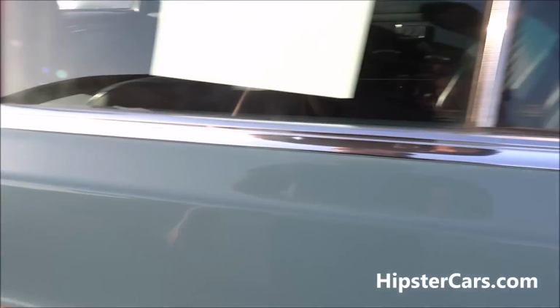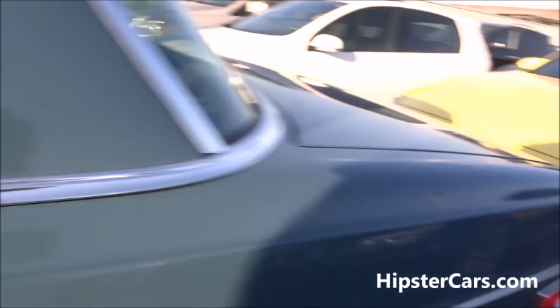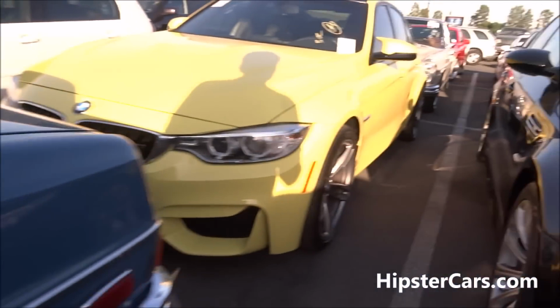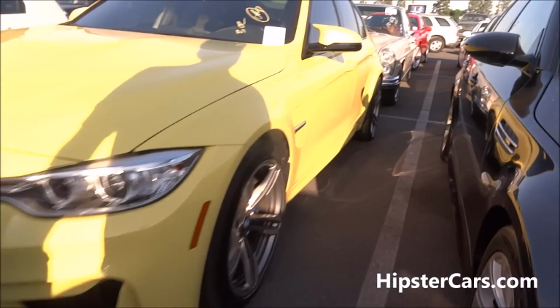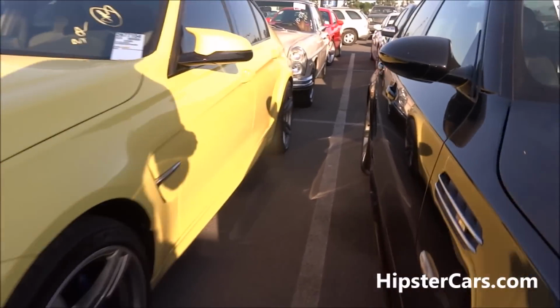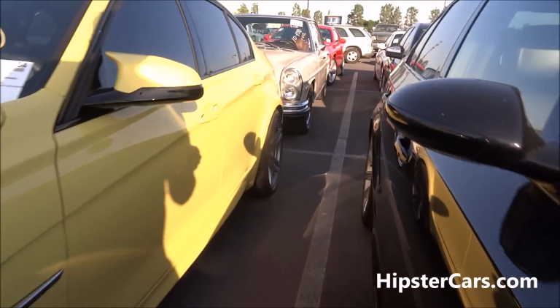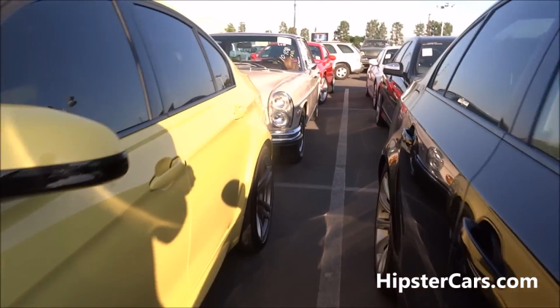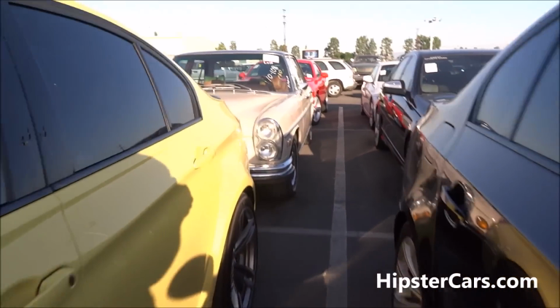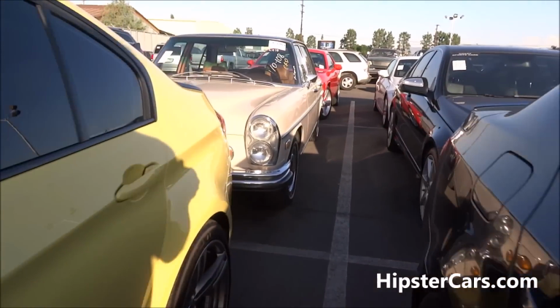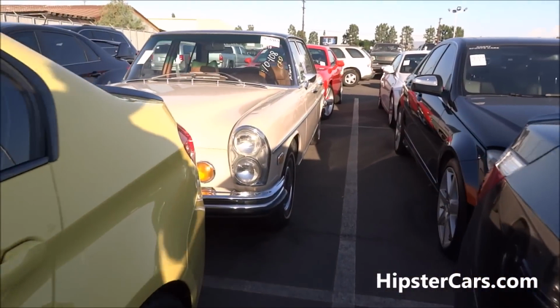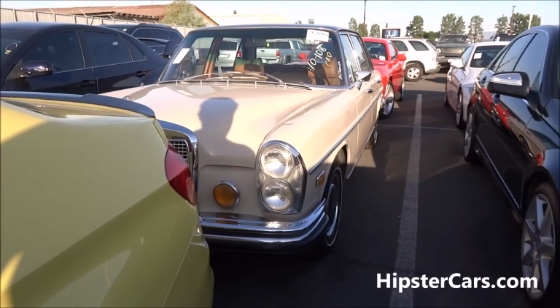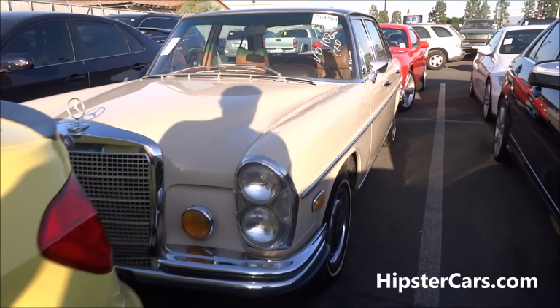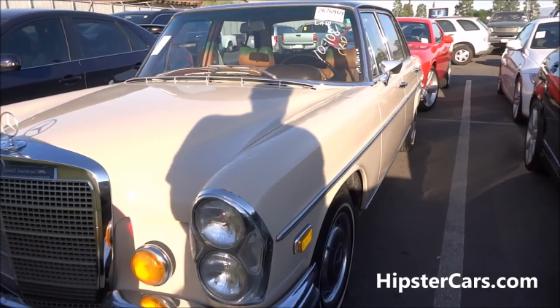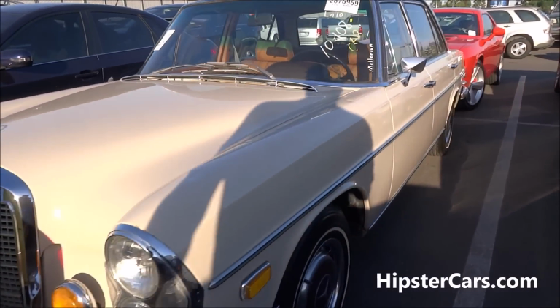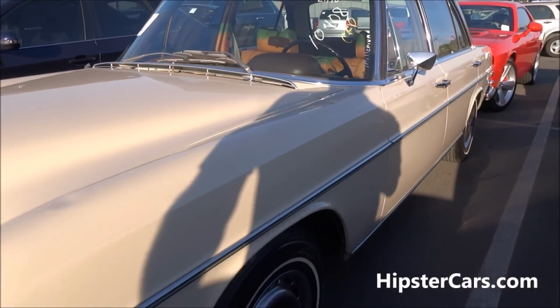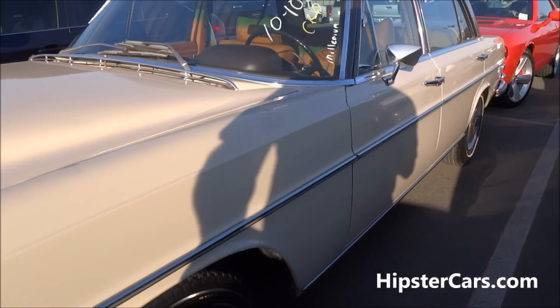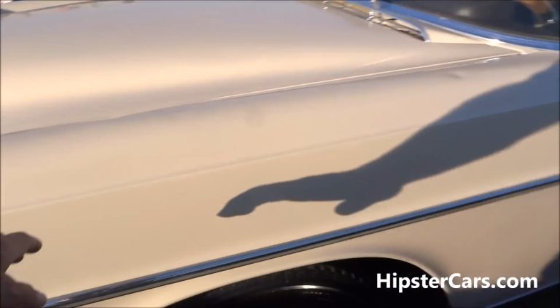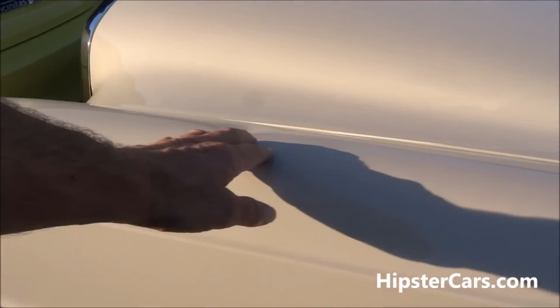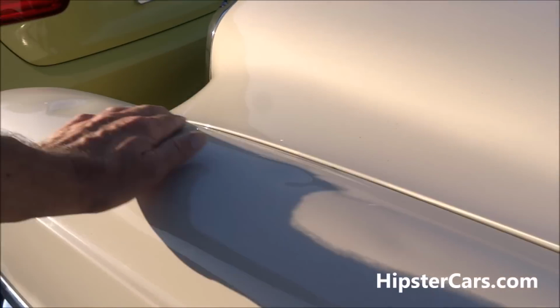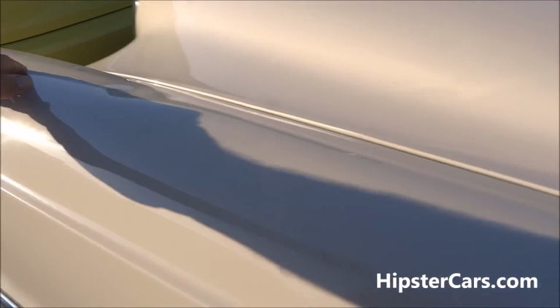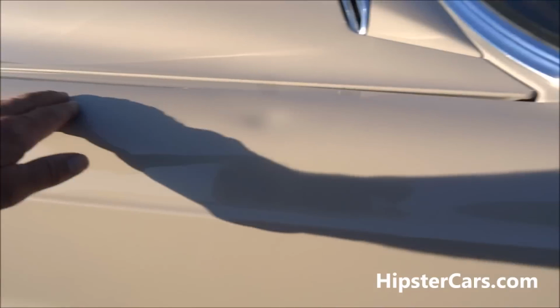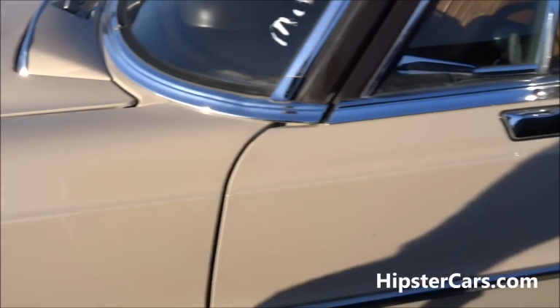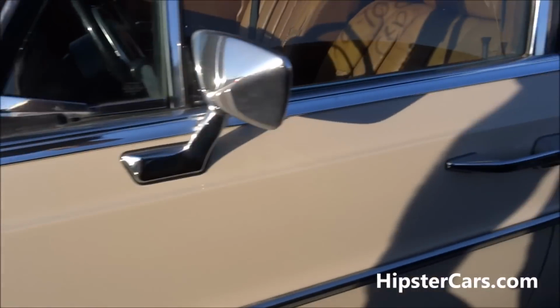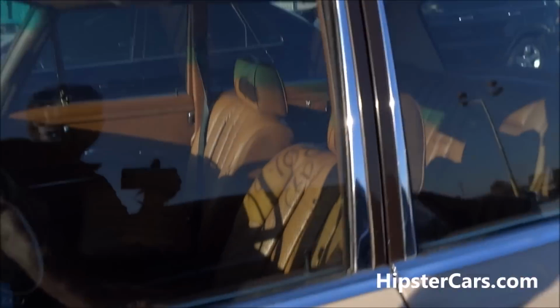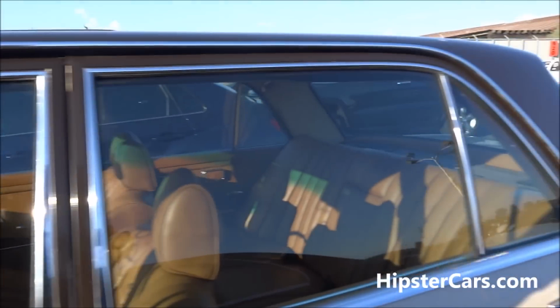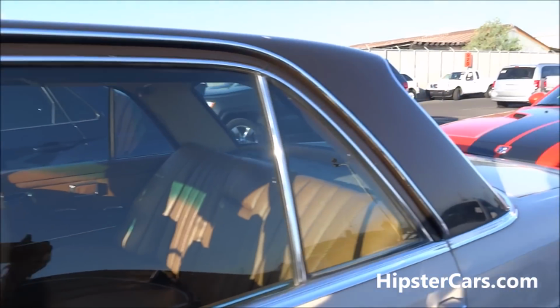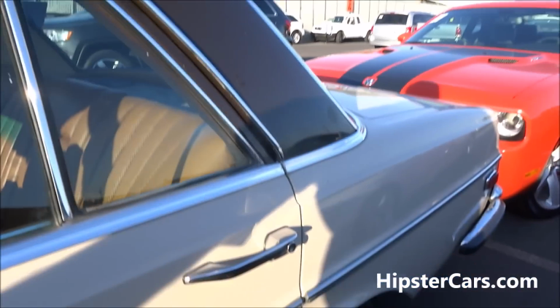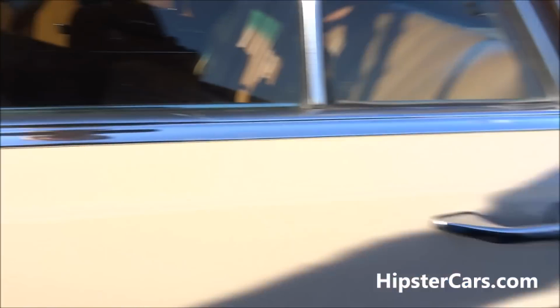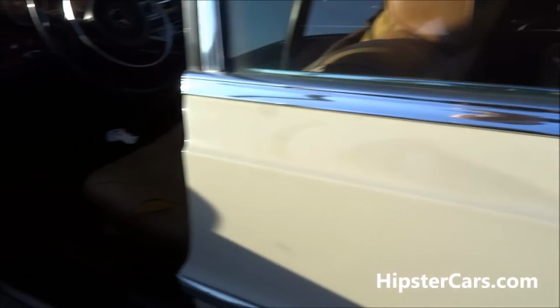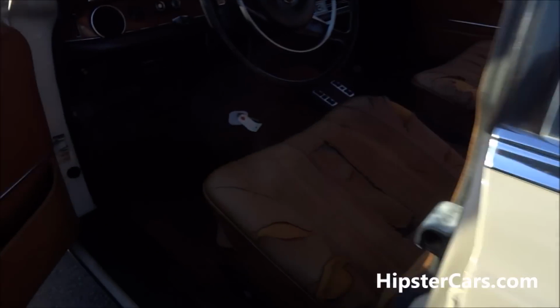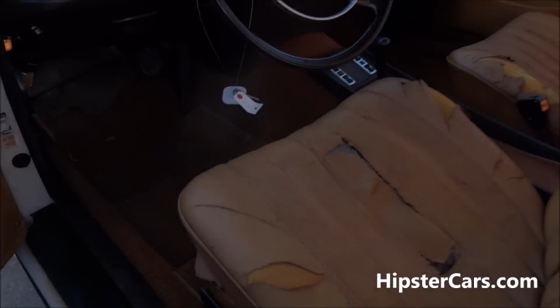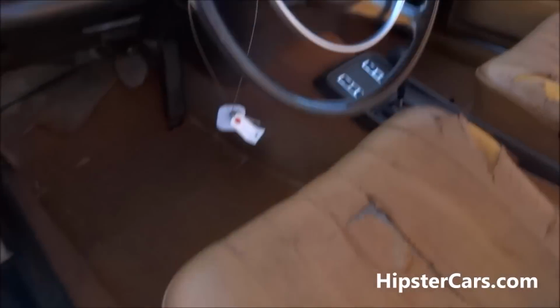I'm going to go look at the SEL, which is the 4.5 fuel-injected. A couple dings across the top here. Oh, I love the two-tone like that — I sure do. Leather it out.